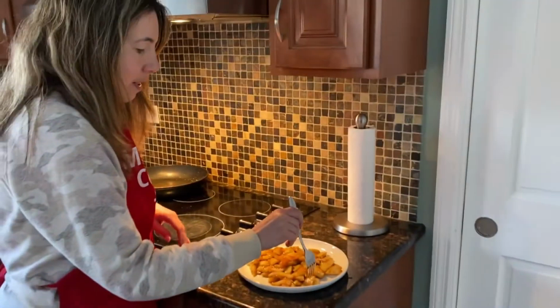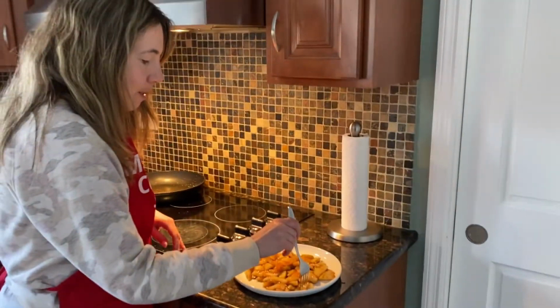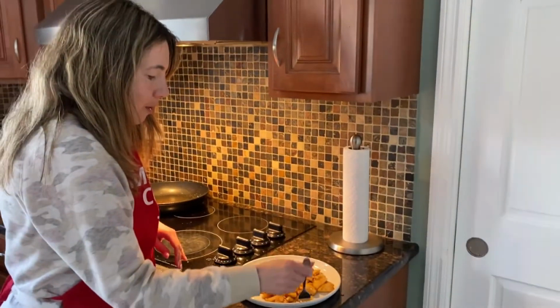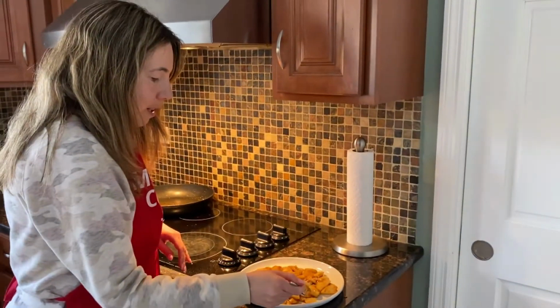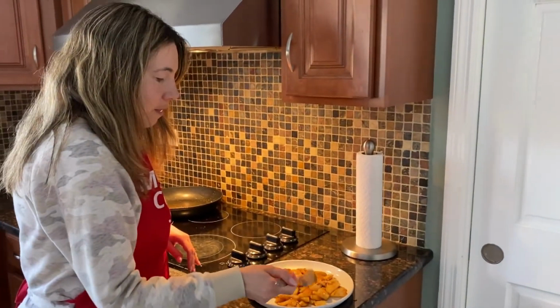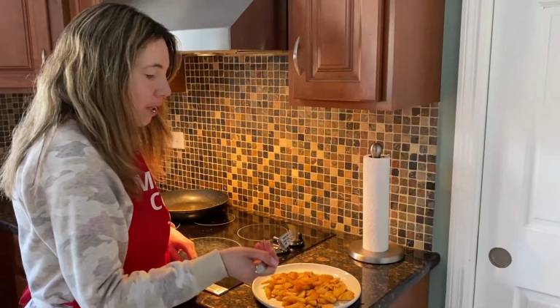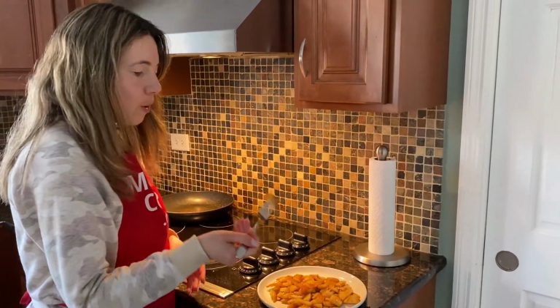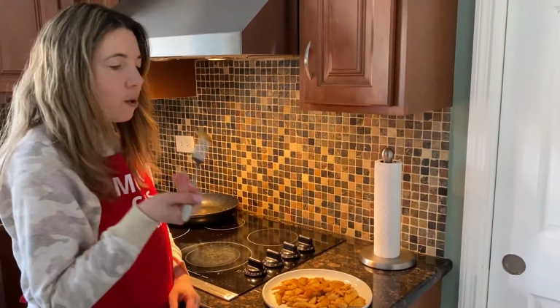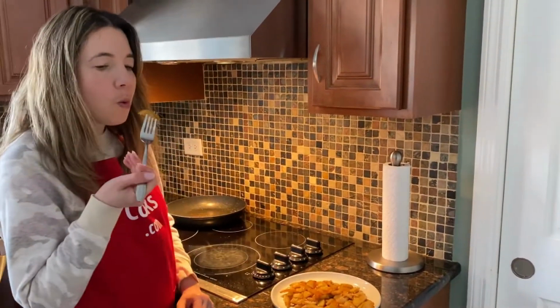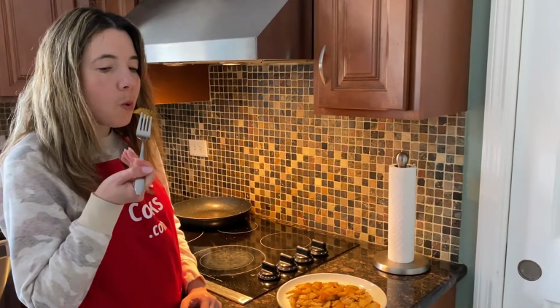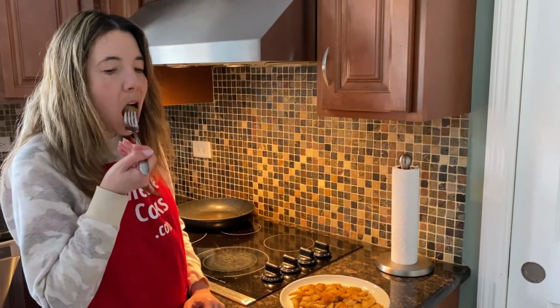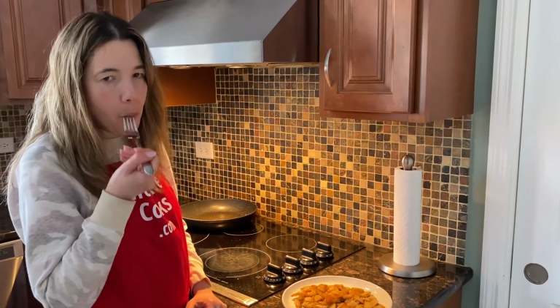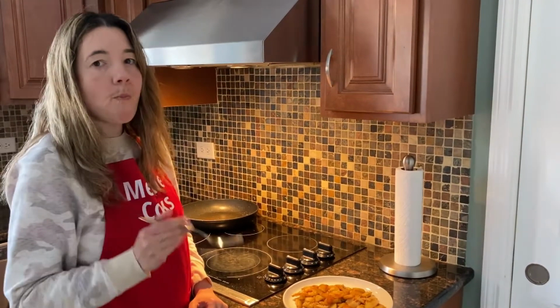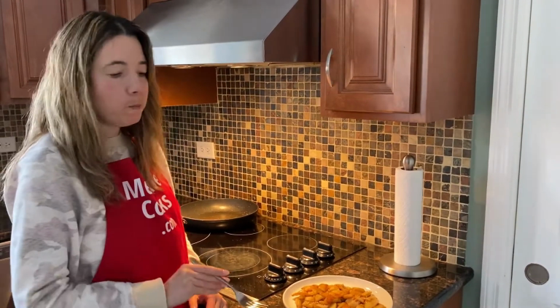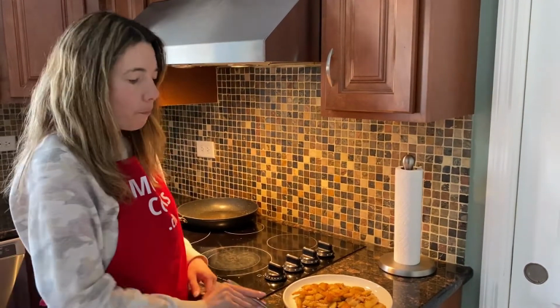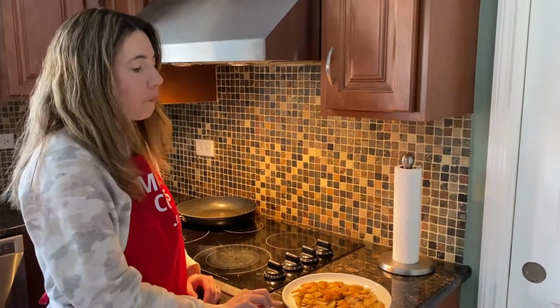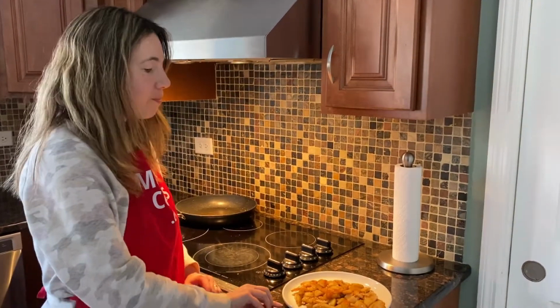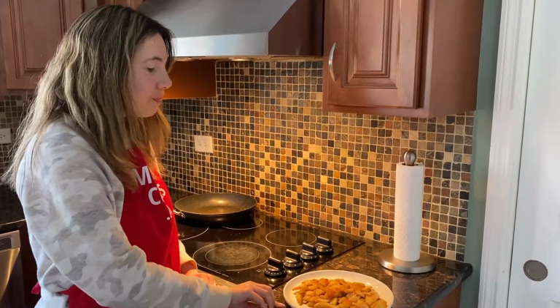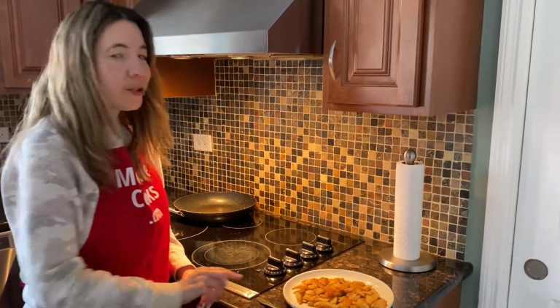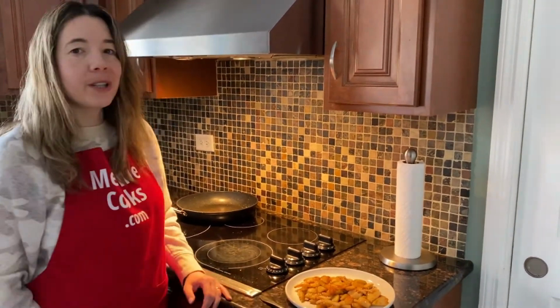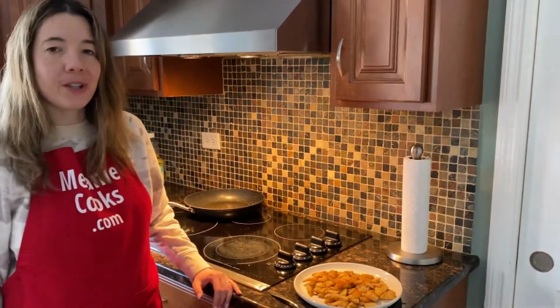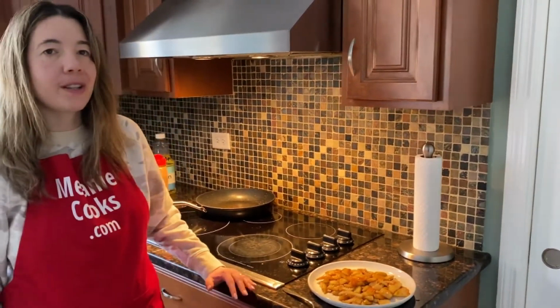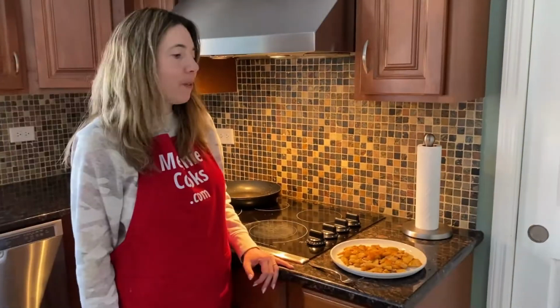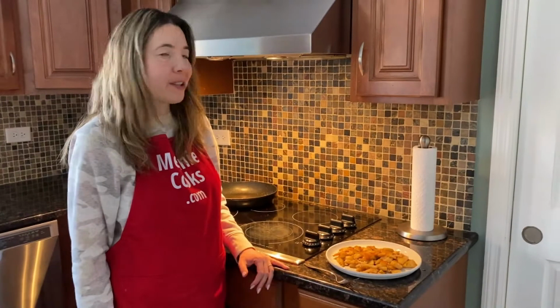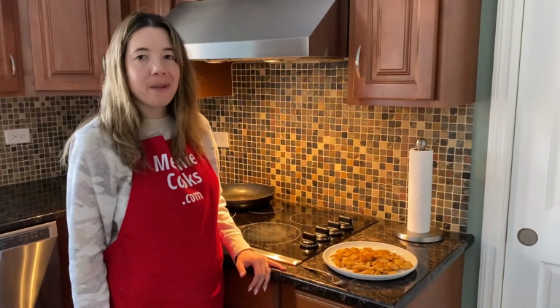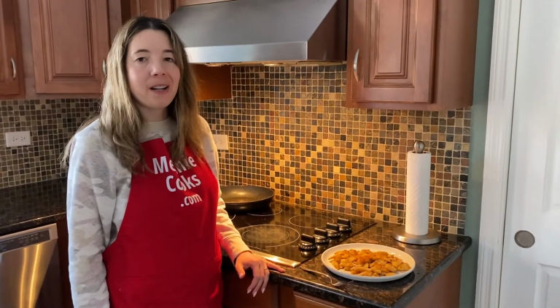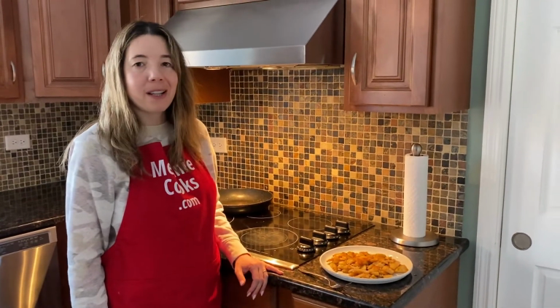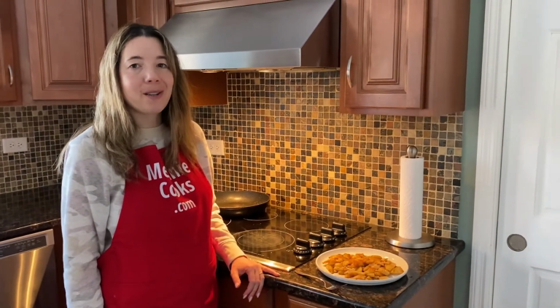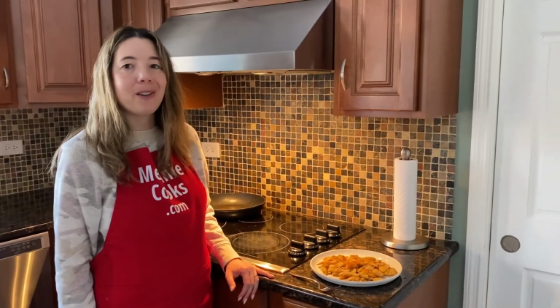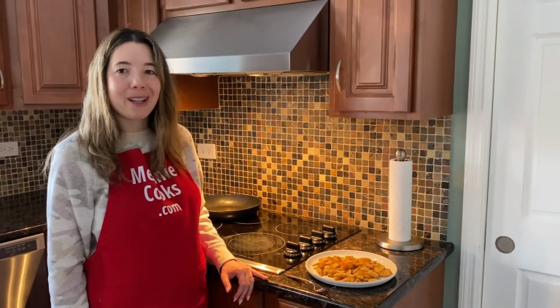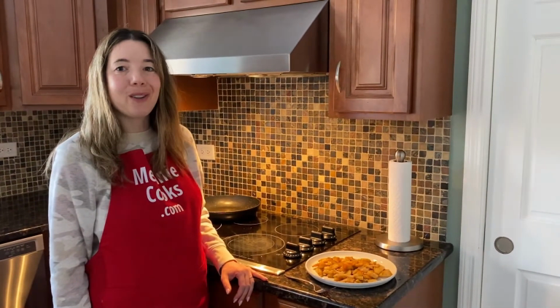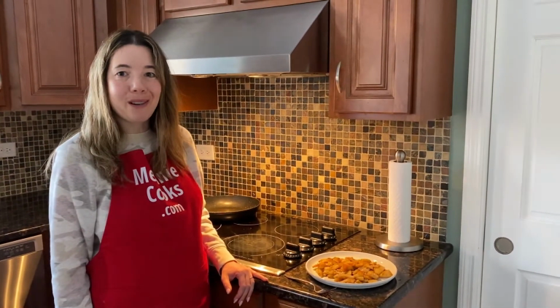They're so good — let's try it. Mmm, so delicious! The cinnamon and honey — so good. You'll love them.